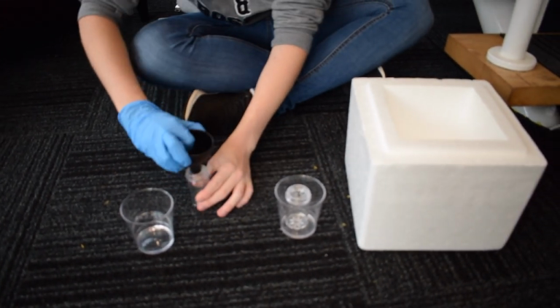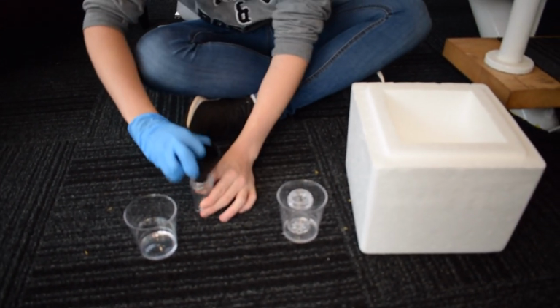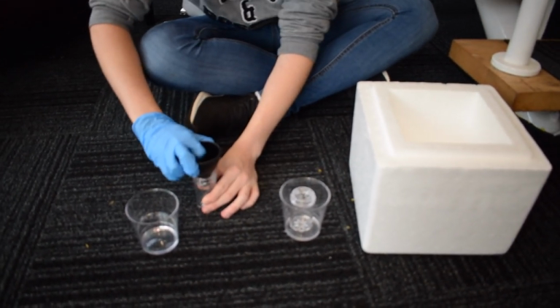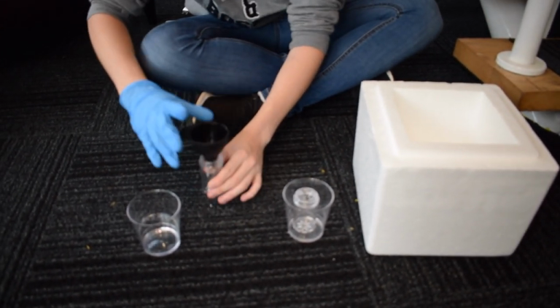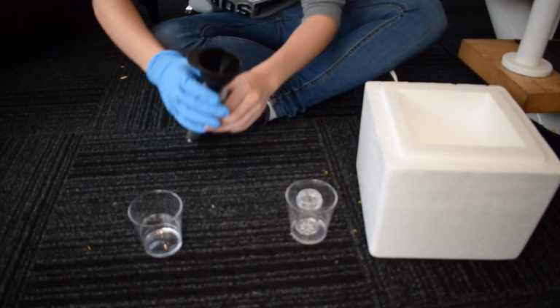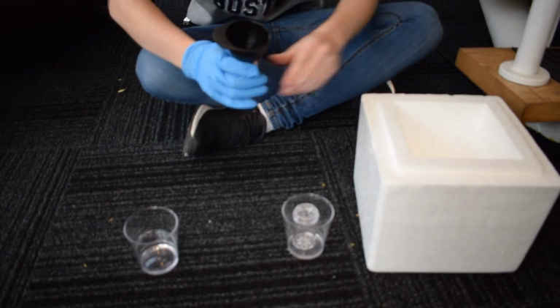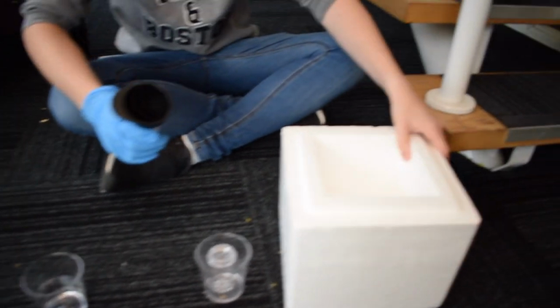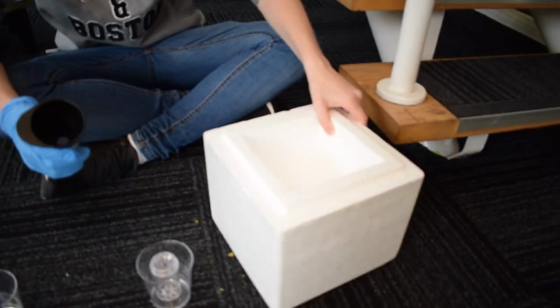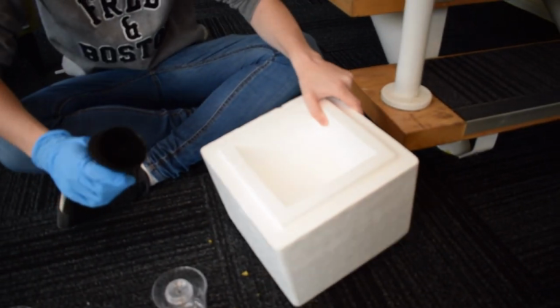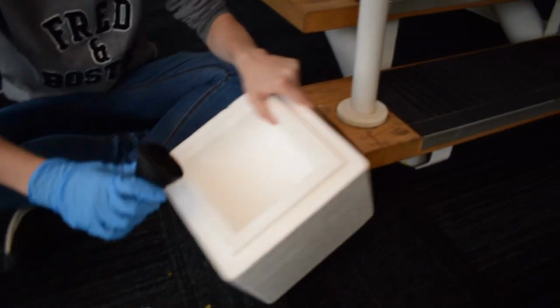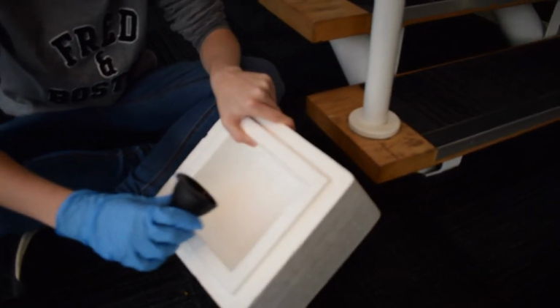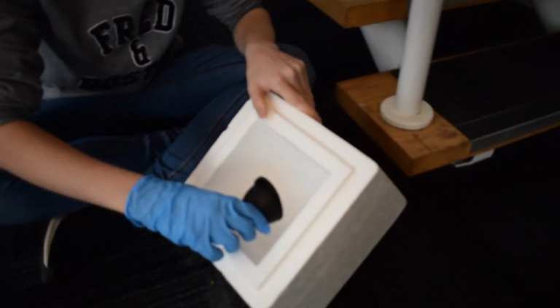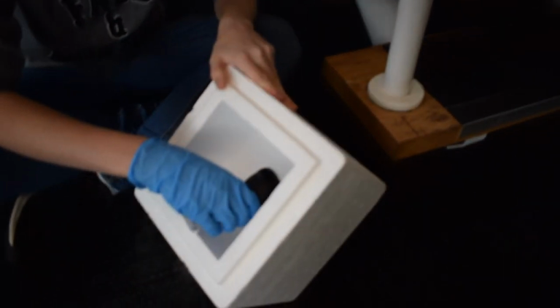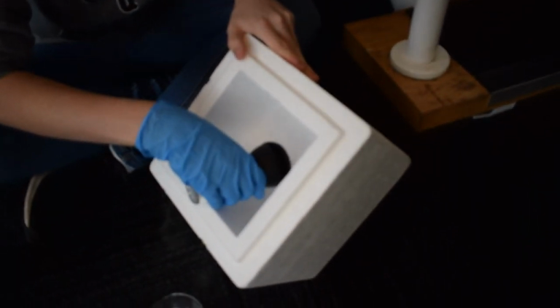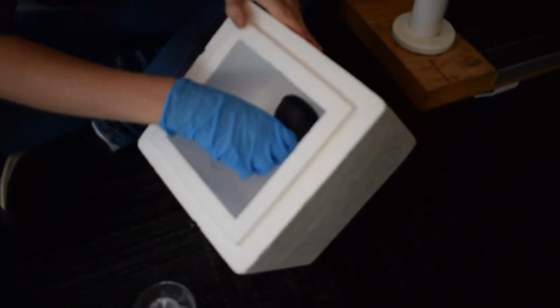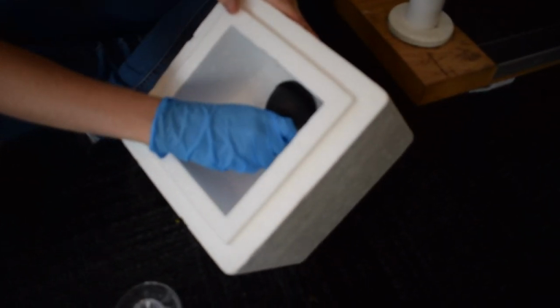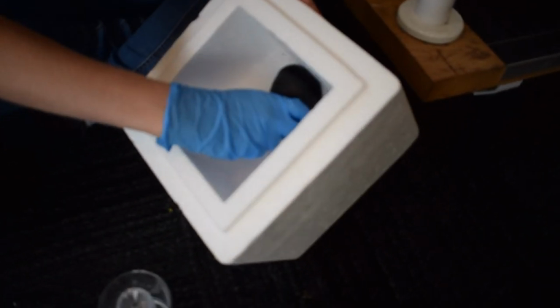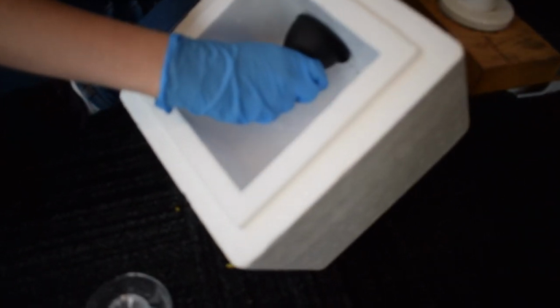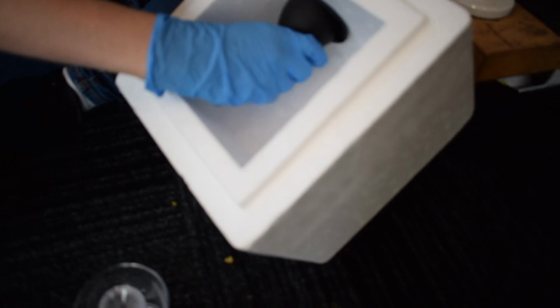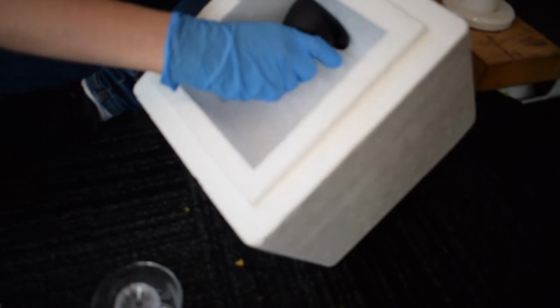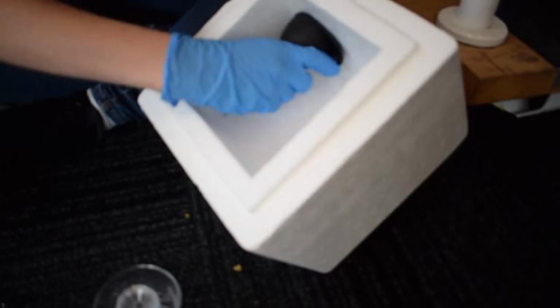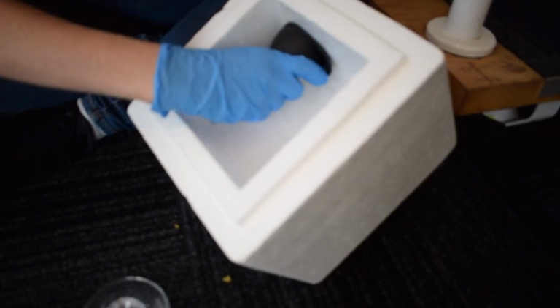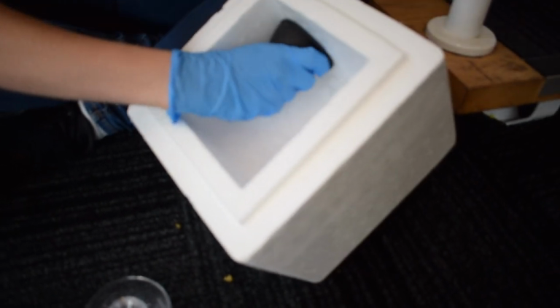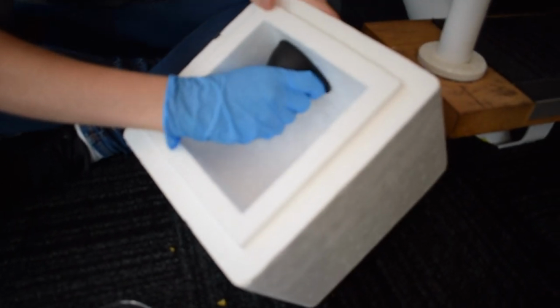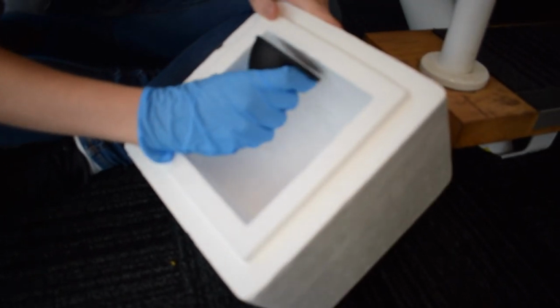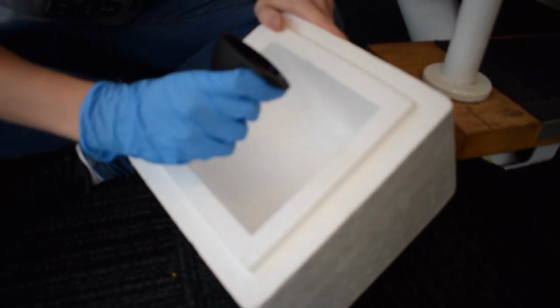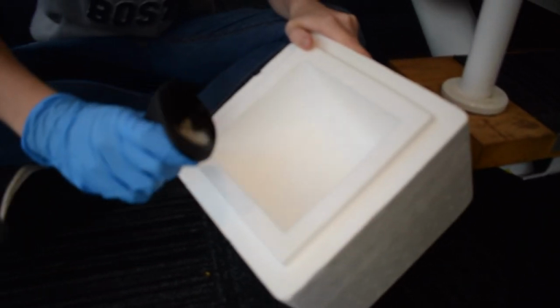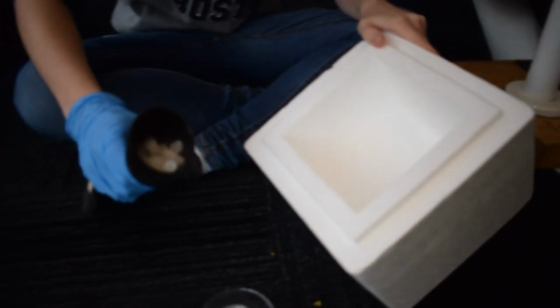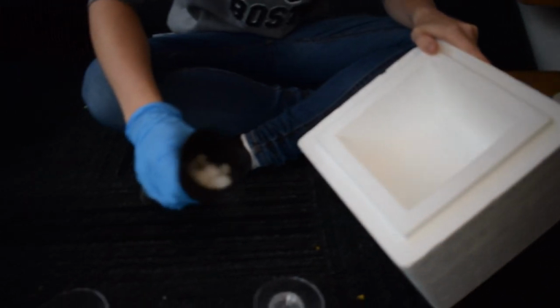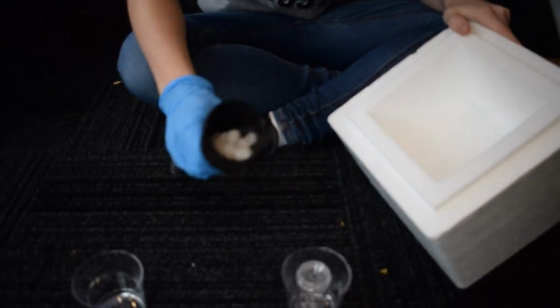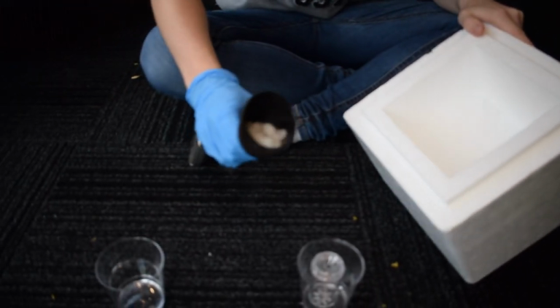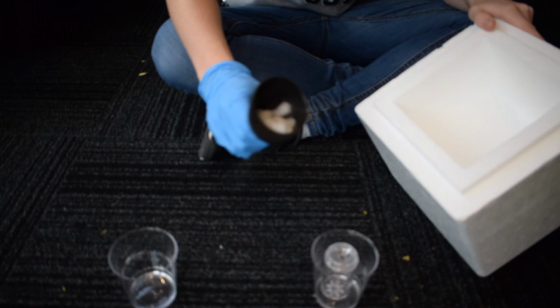Order the dry ice from chillistick.com and get your pumpkin from your local supermarket. Put the two blue gloves provided on to ensure you avoid burning your hands, then pop the ice cage loader into the ice cage and fill with the dry ice accordingly.